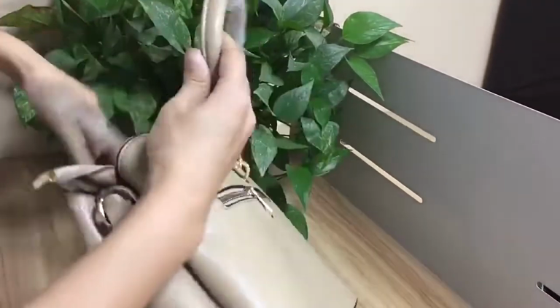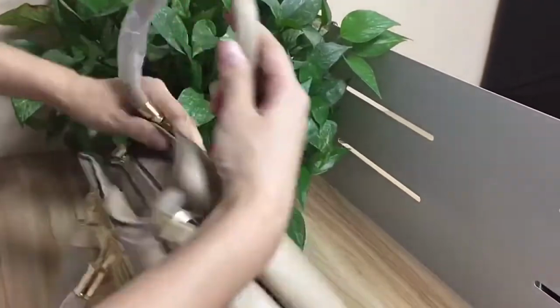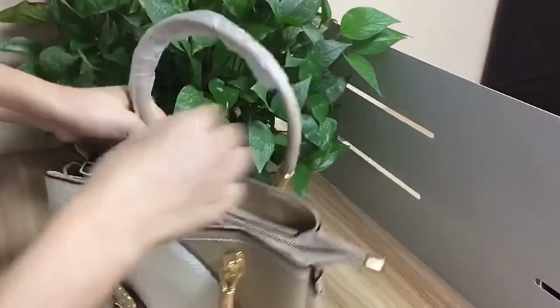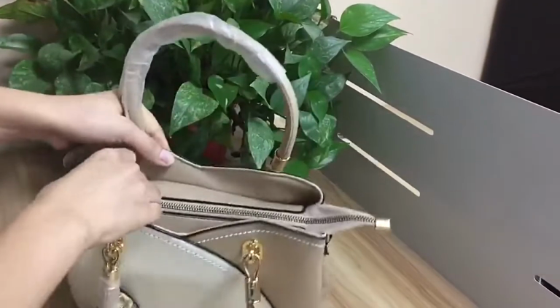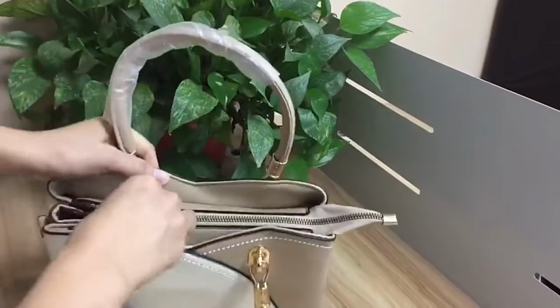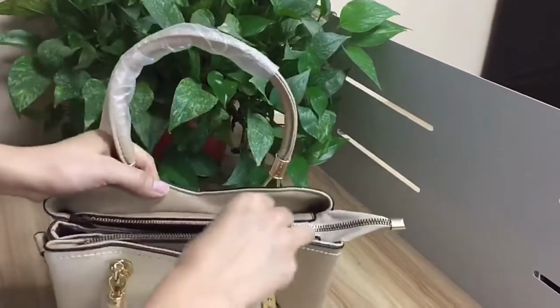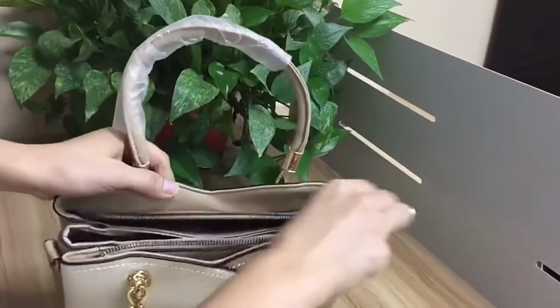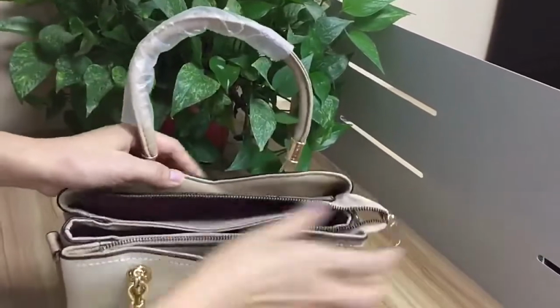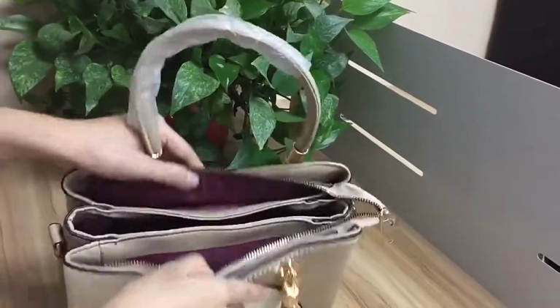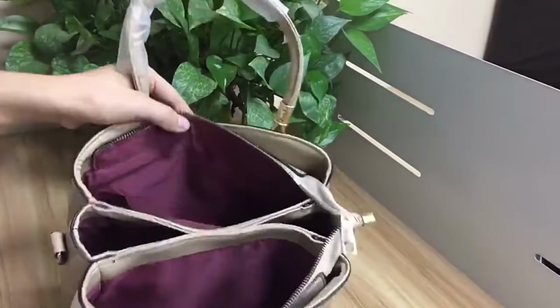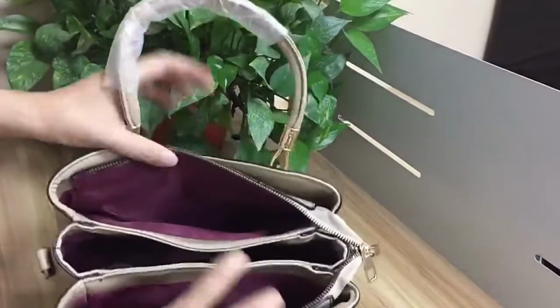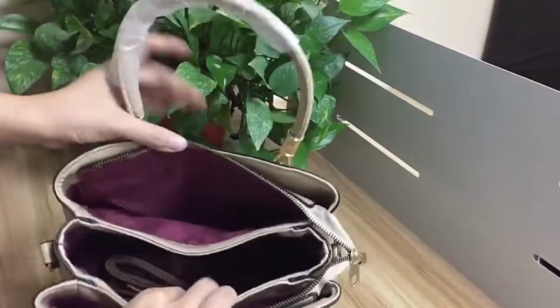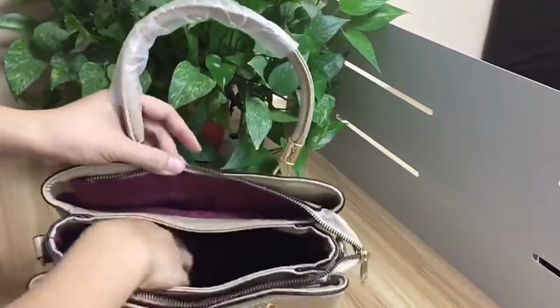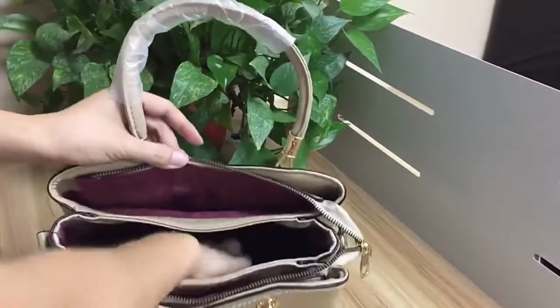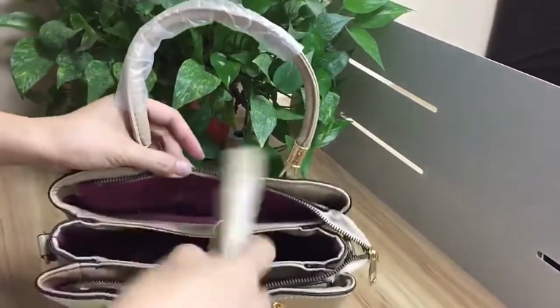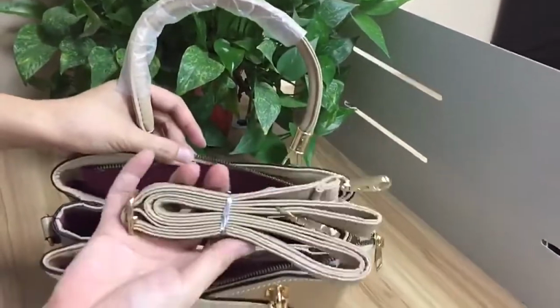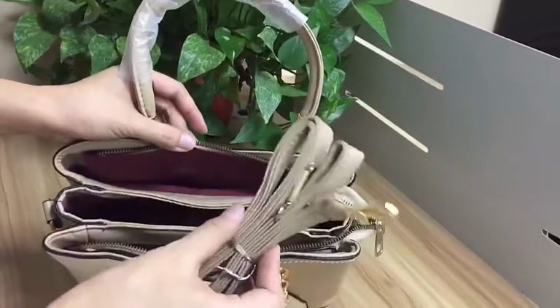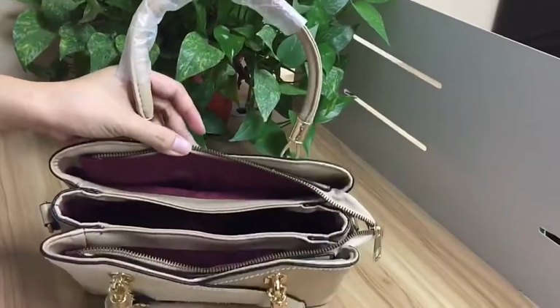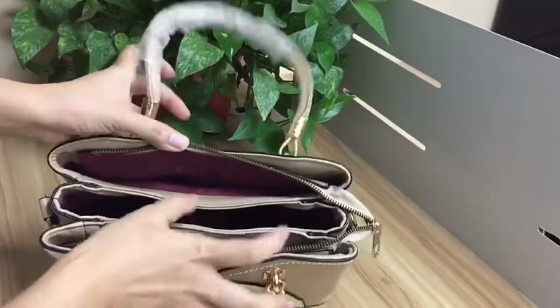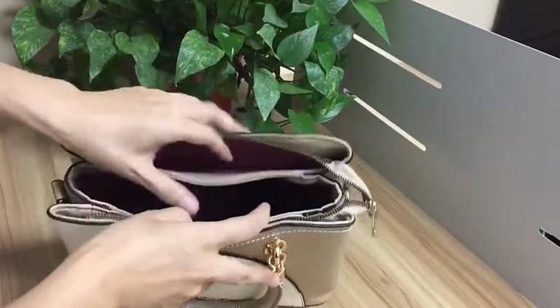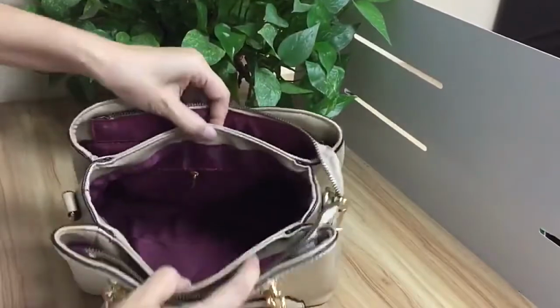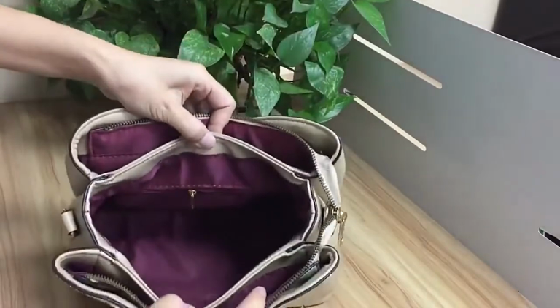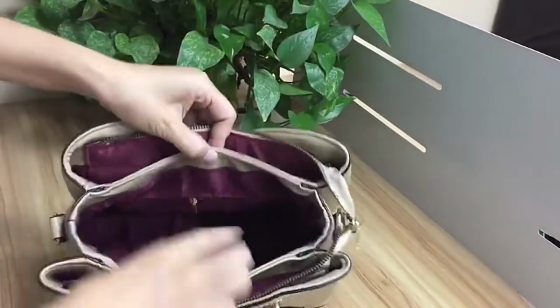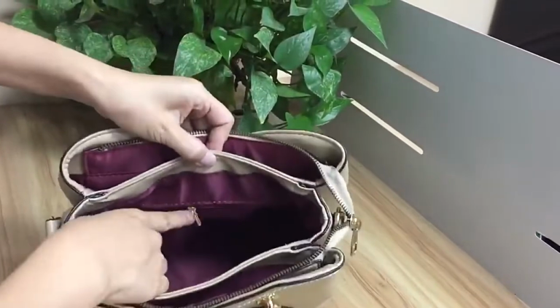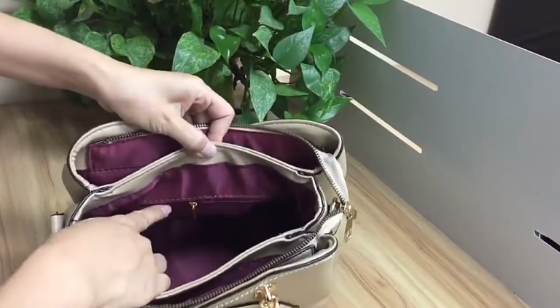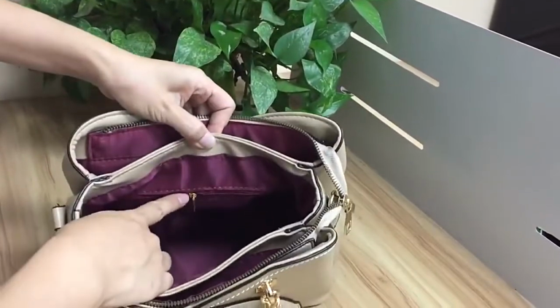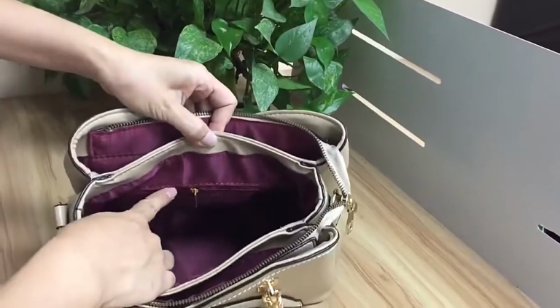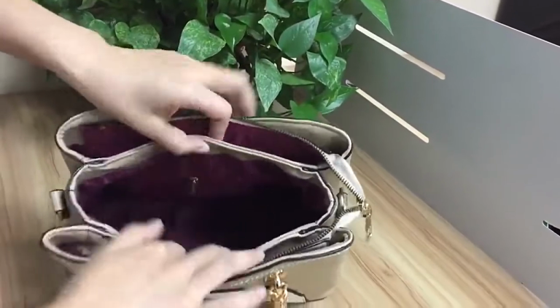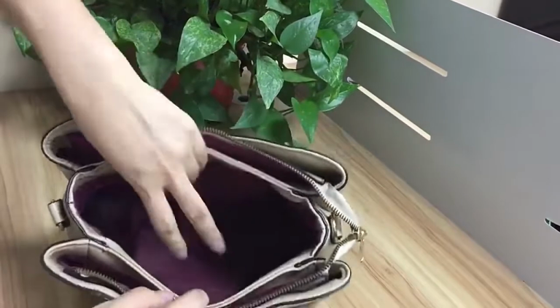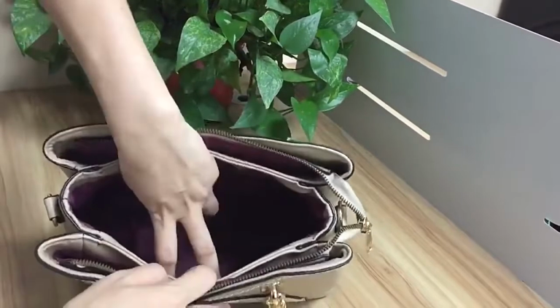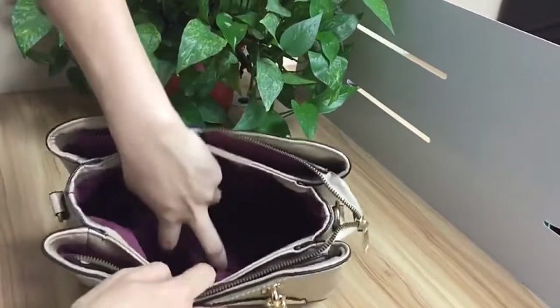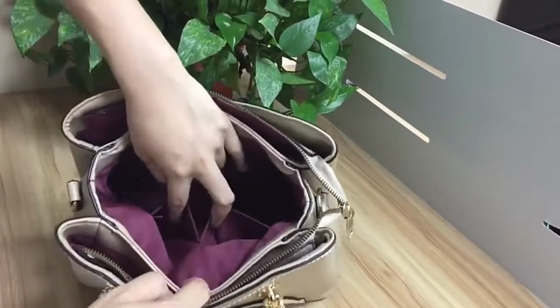Let me show you the inside. Here it has a zipper, and this bag has three sections. It also comes with a long strap. In the middle section, it has a small zipper pocket and two open pockets.